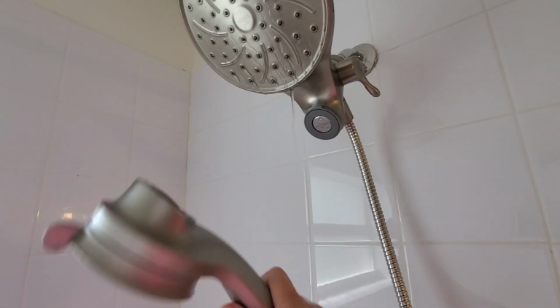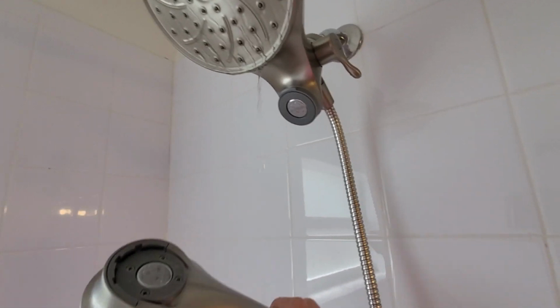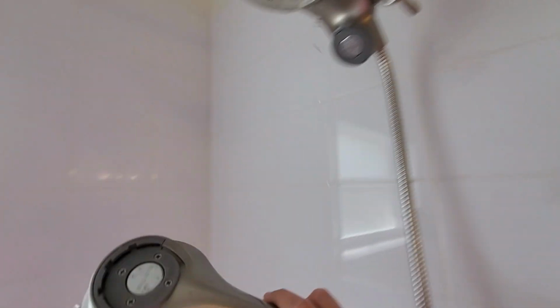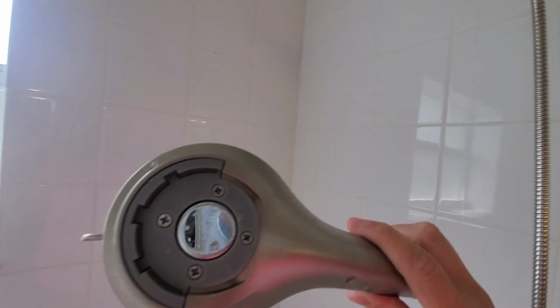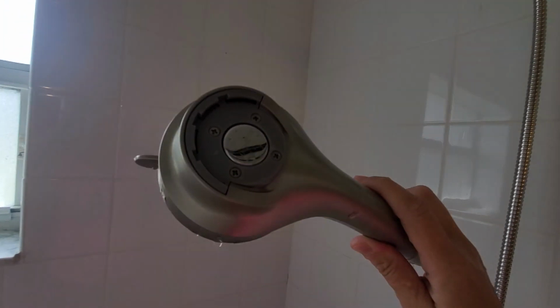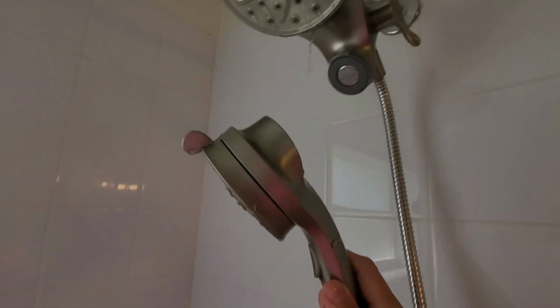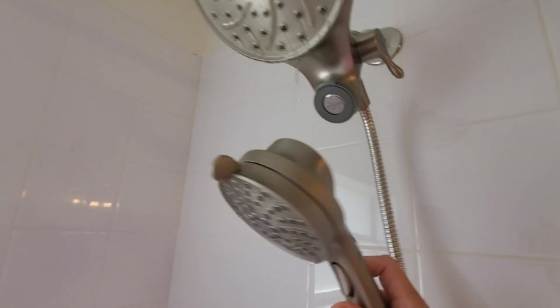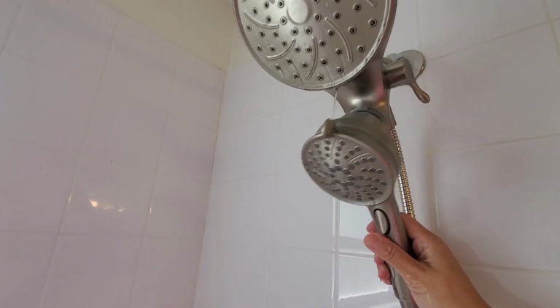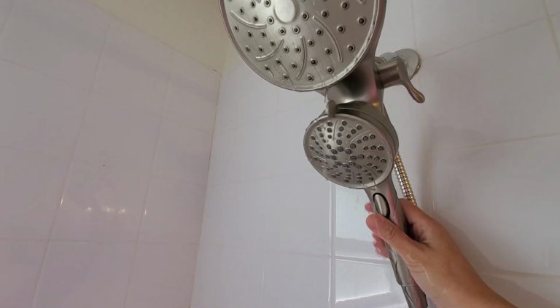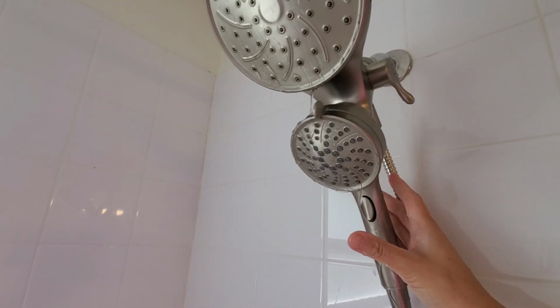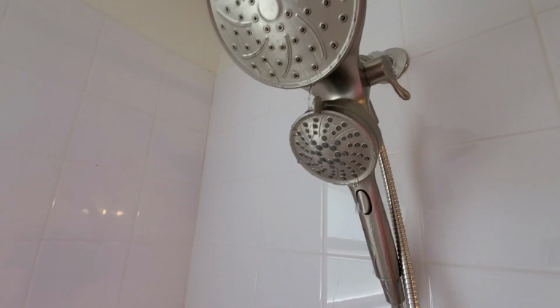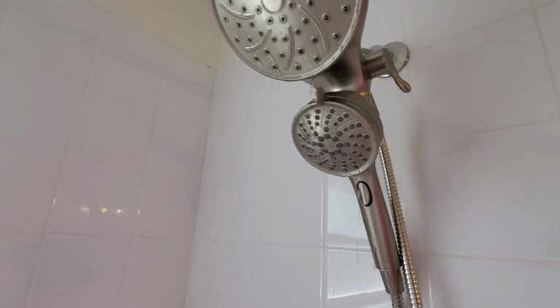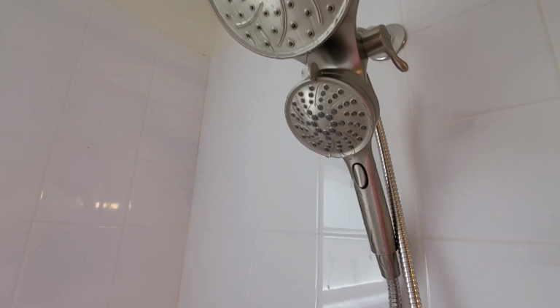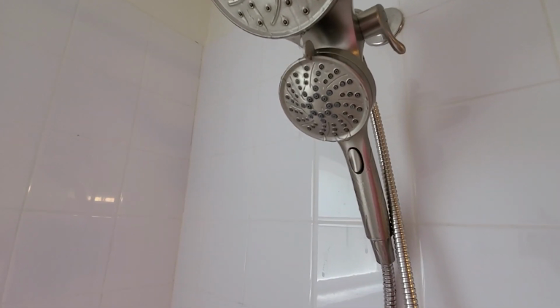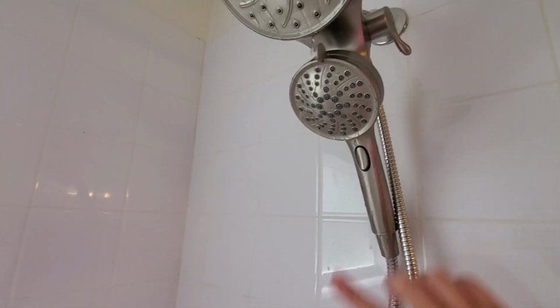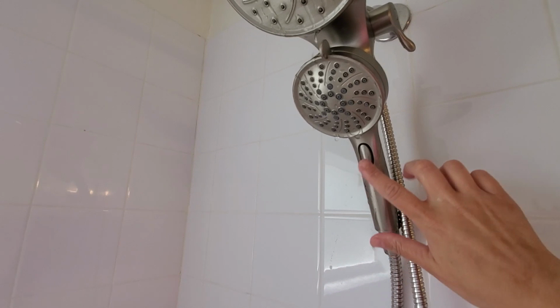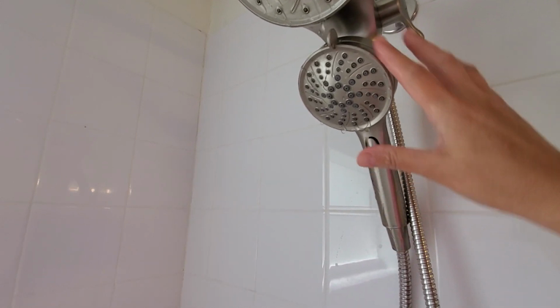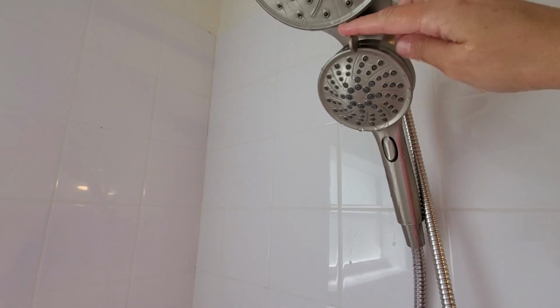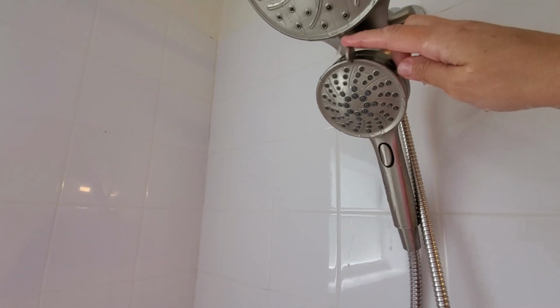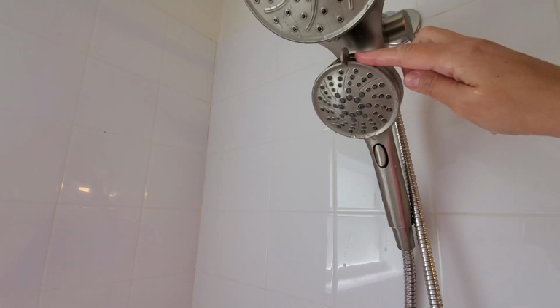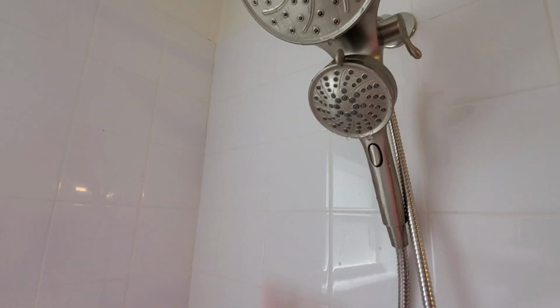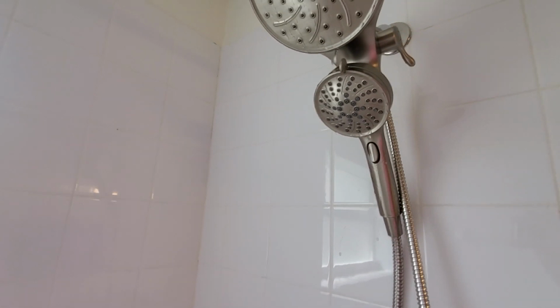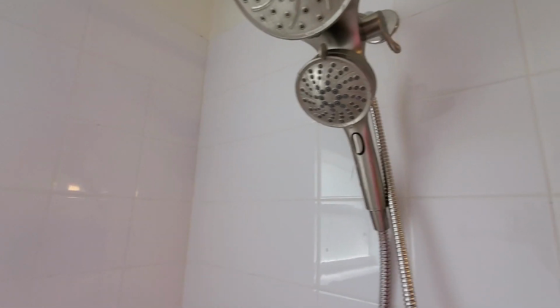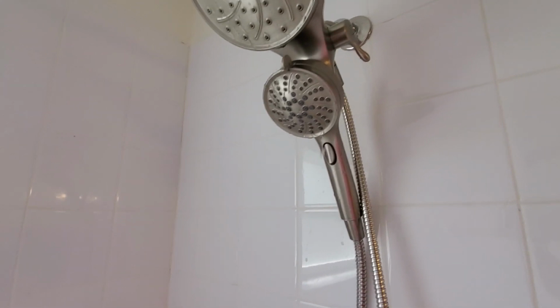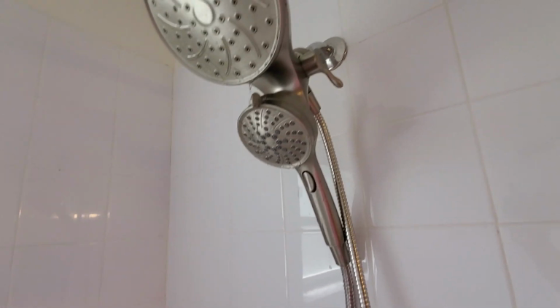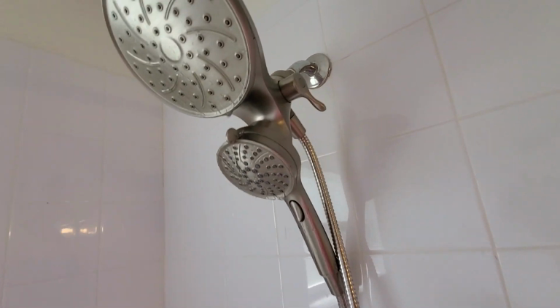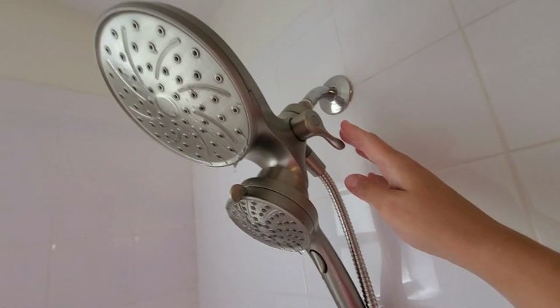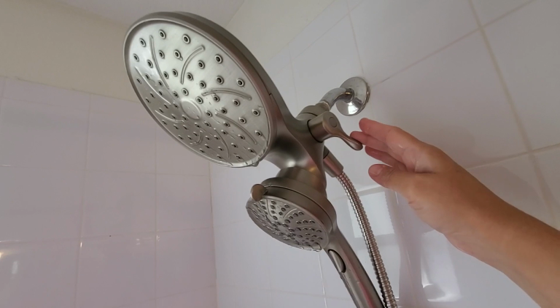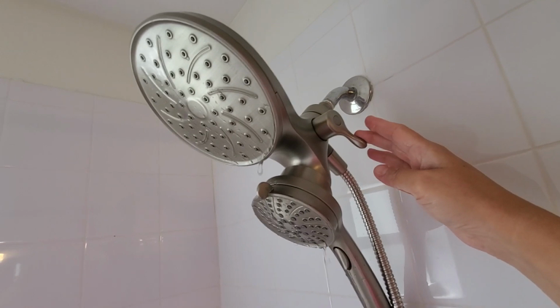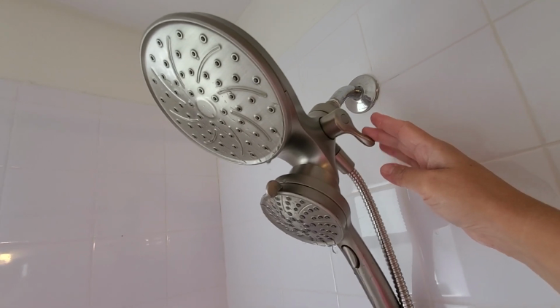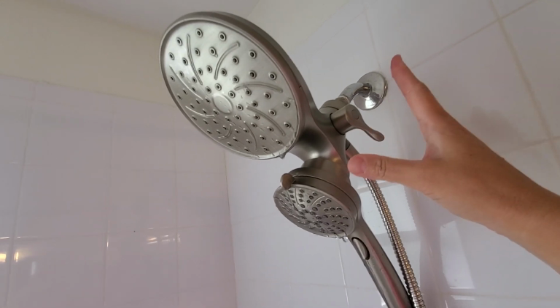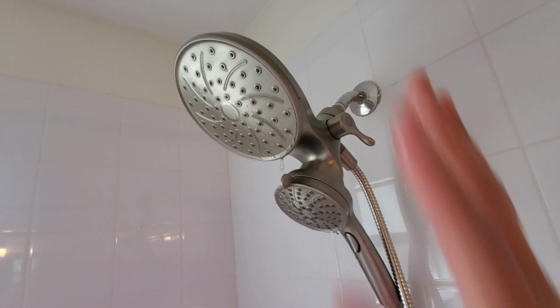It's actually just held on by a magnet right here on the back. It's a very strong magnet as you can see right there. You can move this and change the different ways that the stream comes out. Up here you can also adjust this.